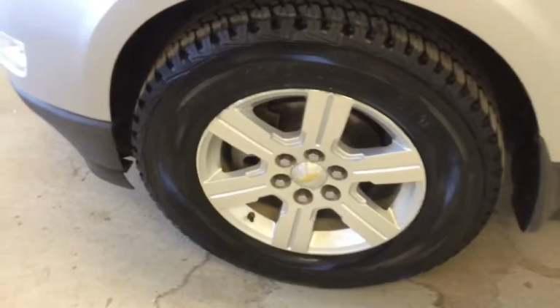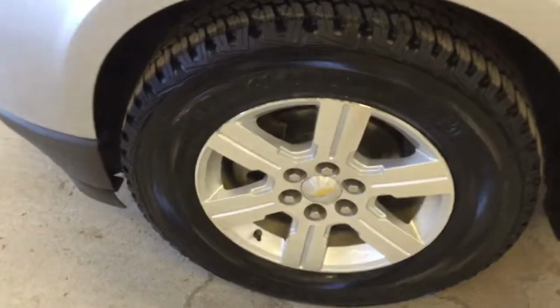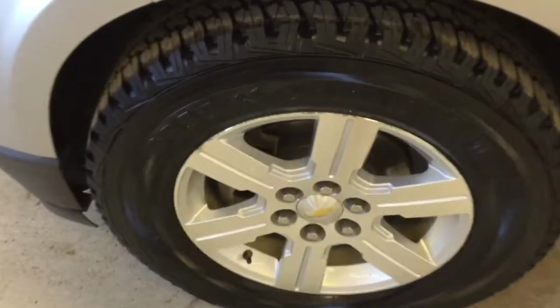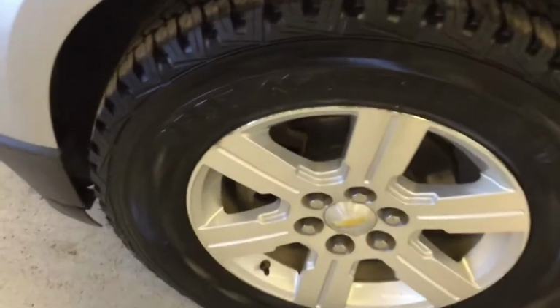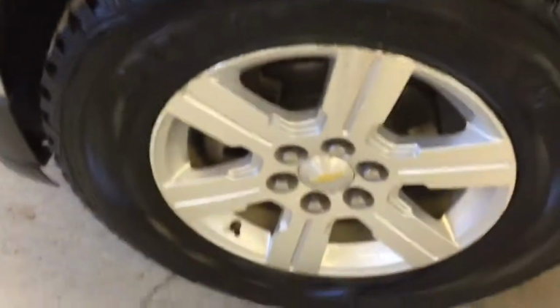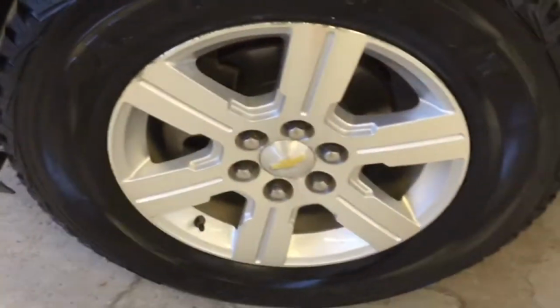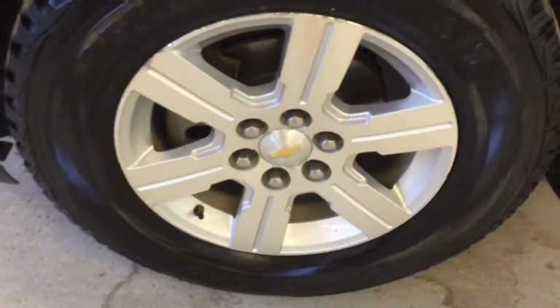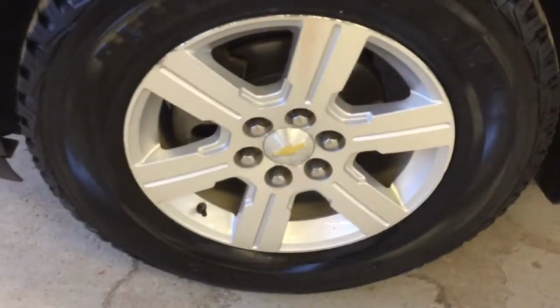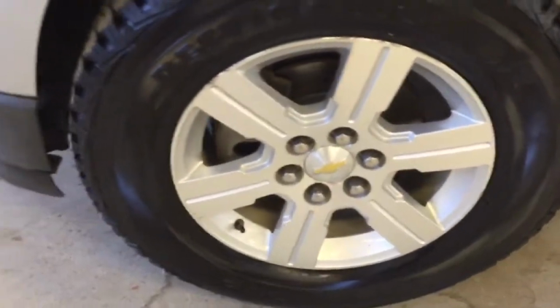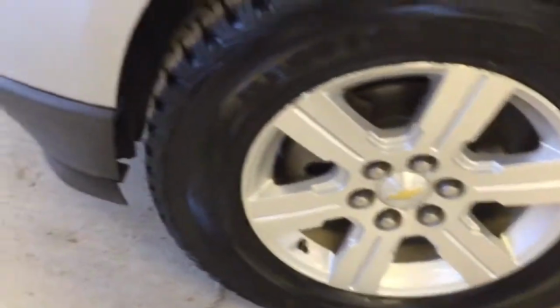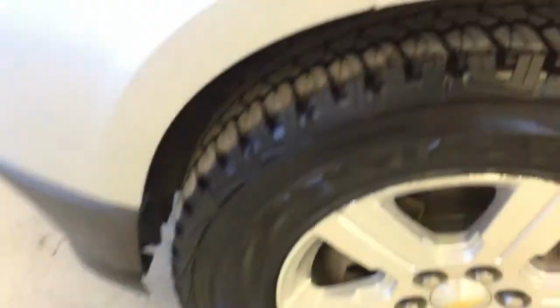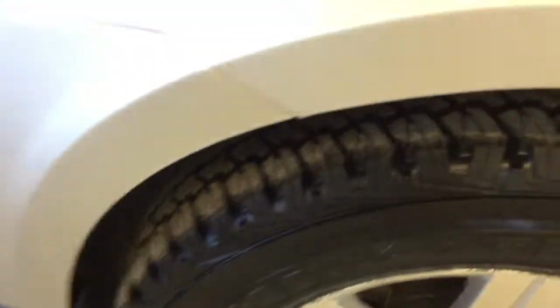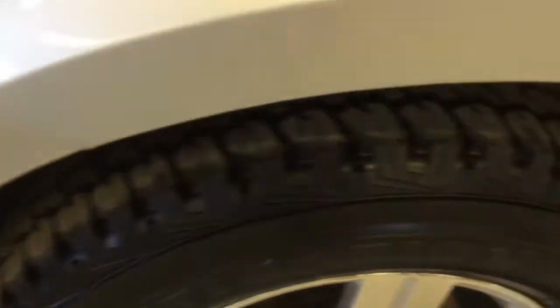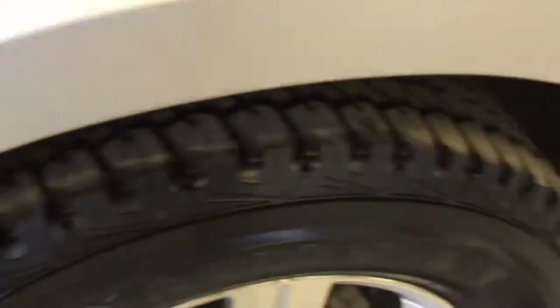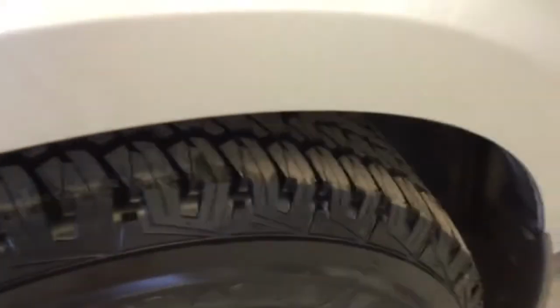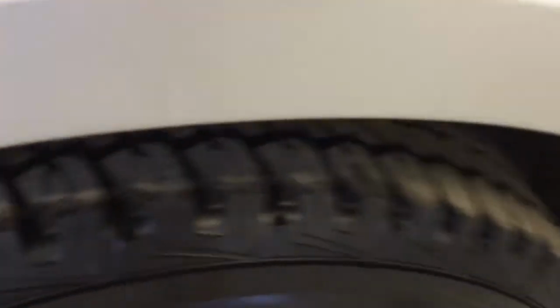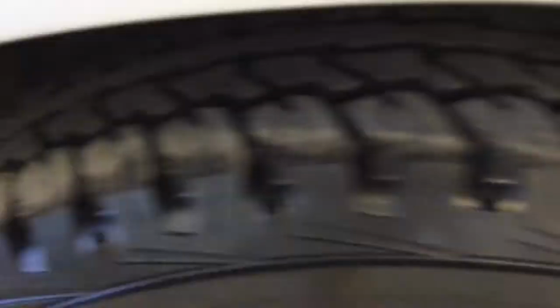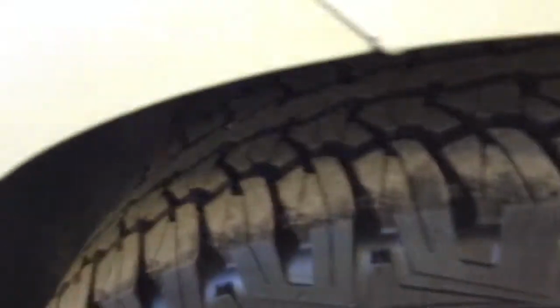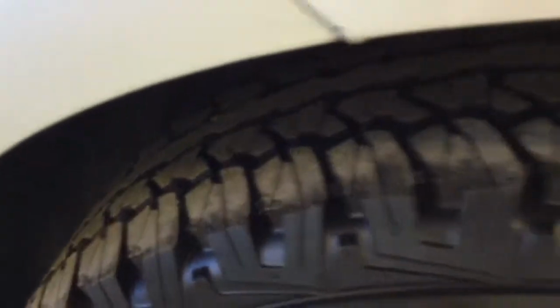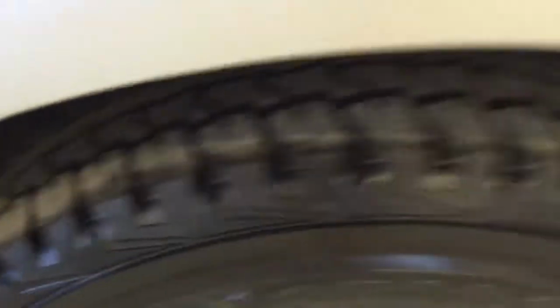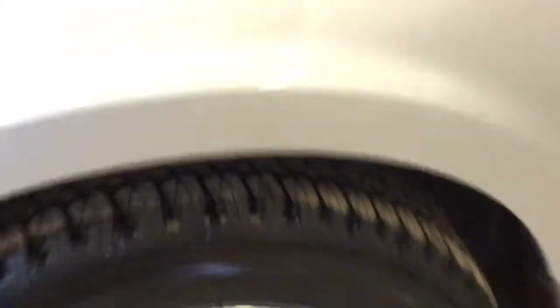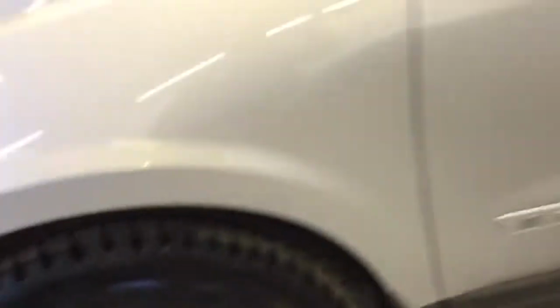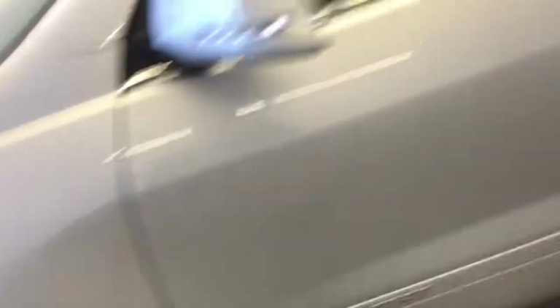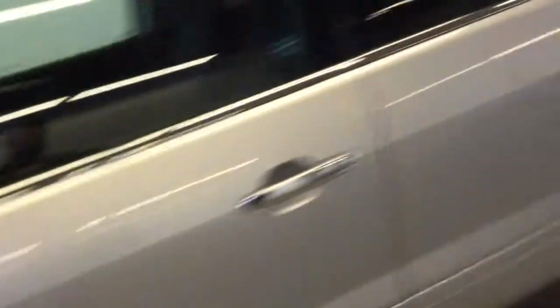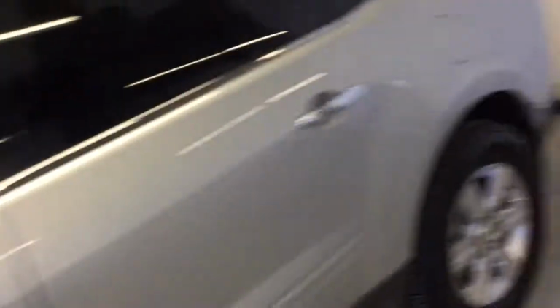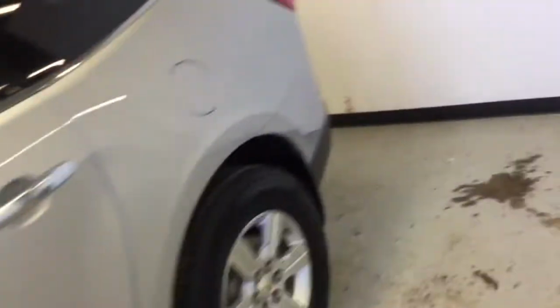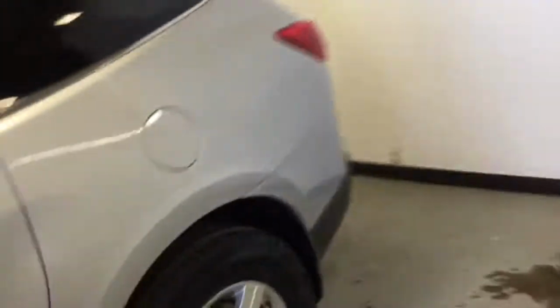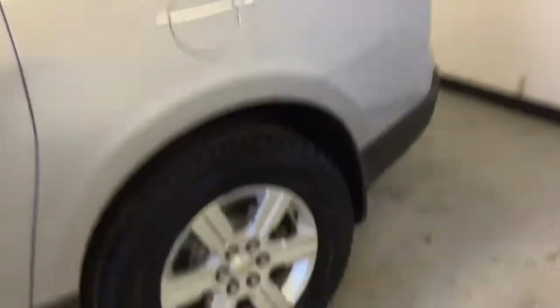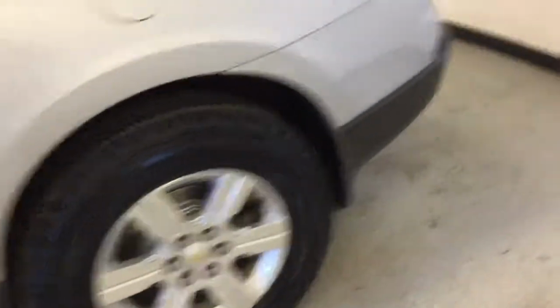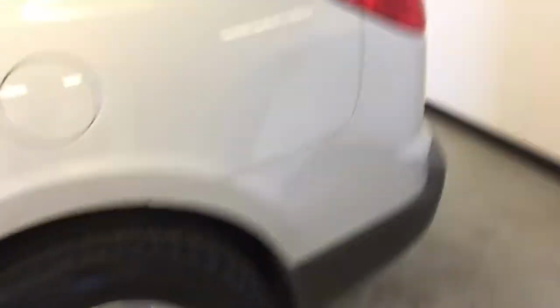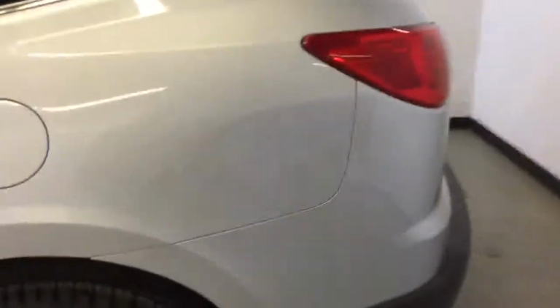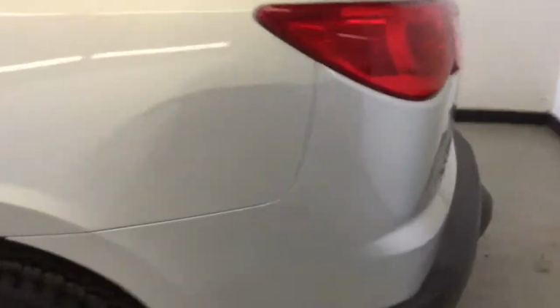It's equipped with 18-inch Chevy alloy wheels and Firestone Destination tires with lots of tread on there. The paint is in really good shape — nice and glossy for a 2009.